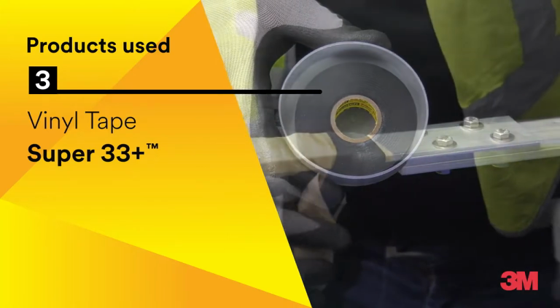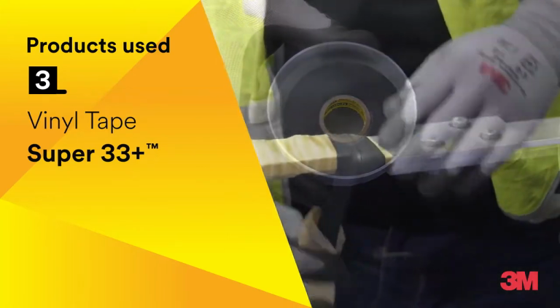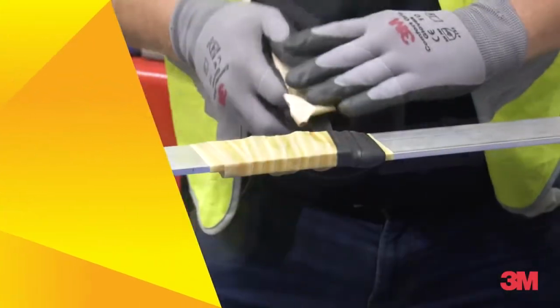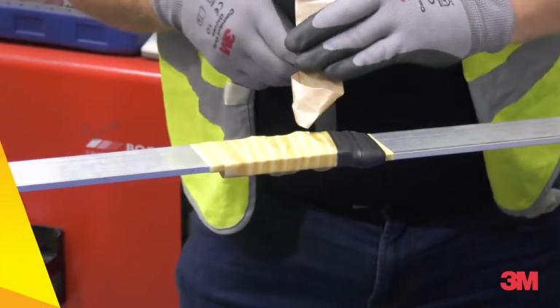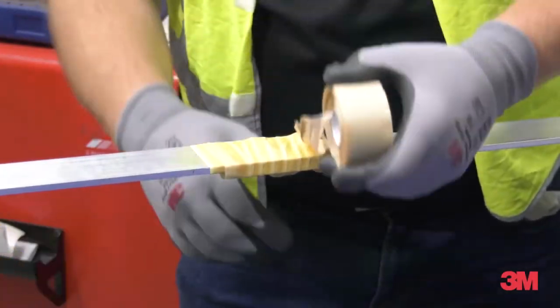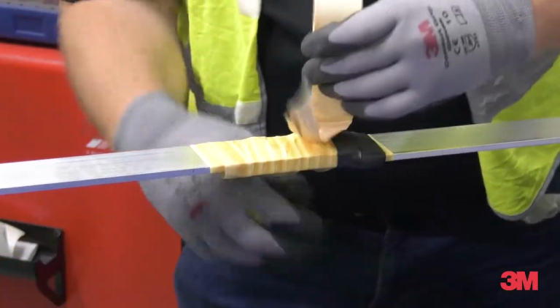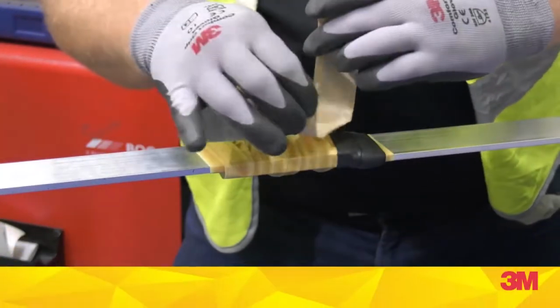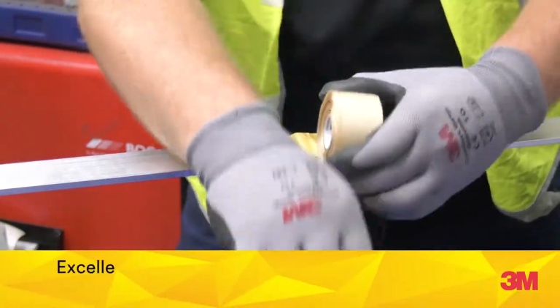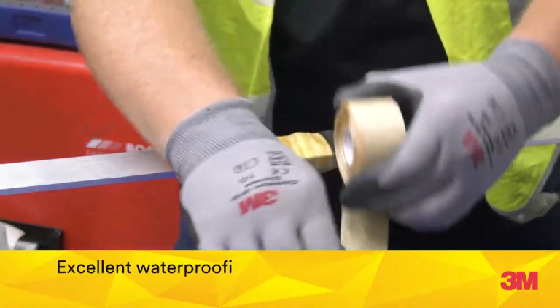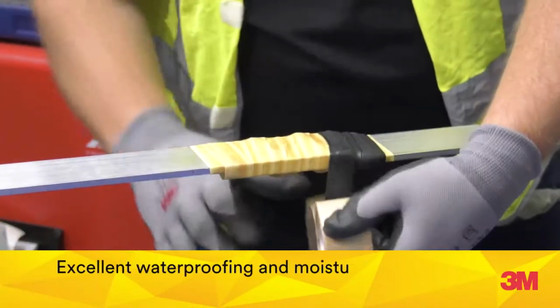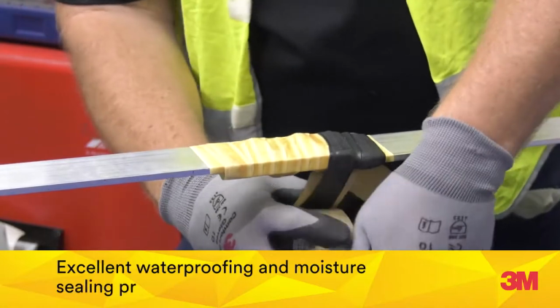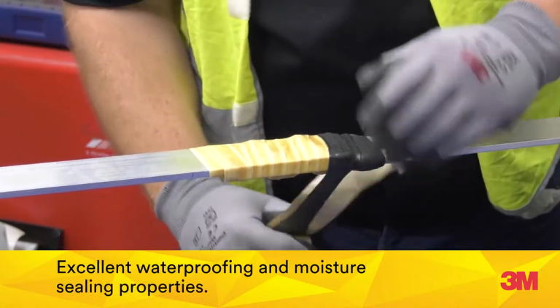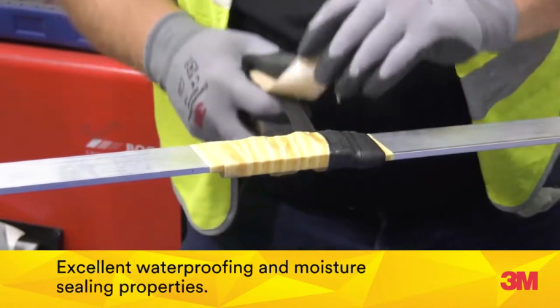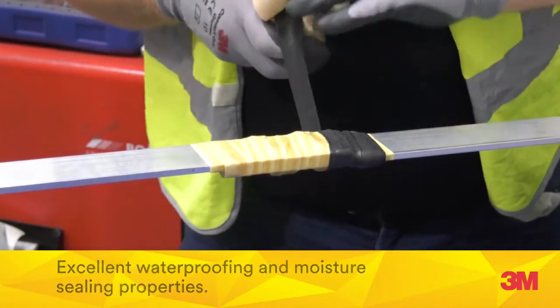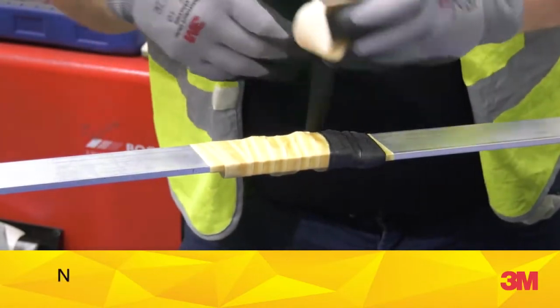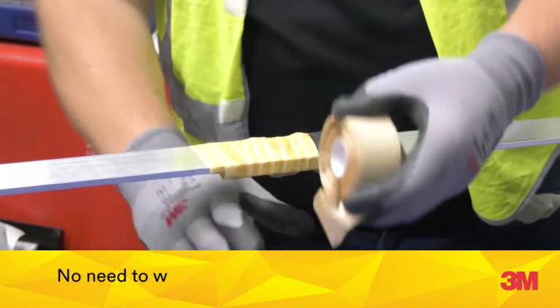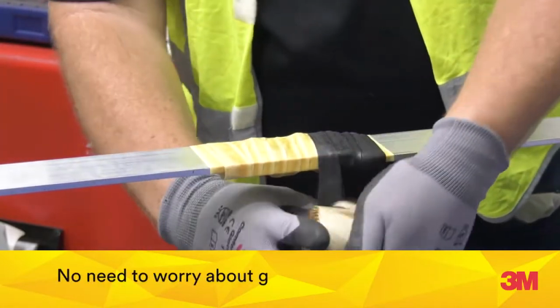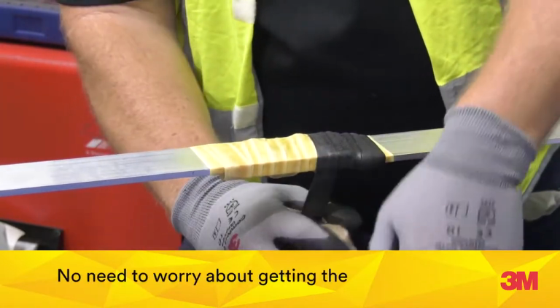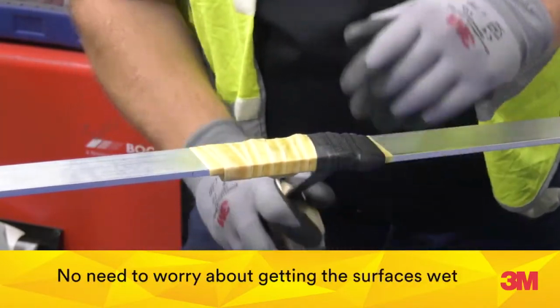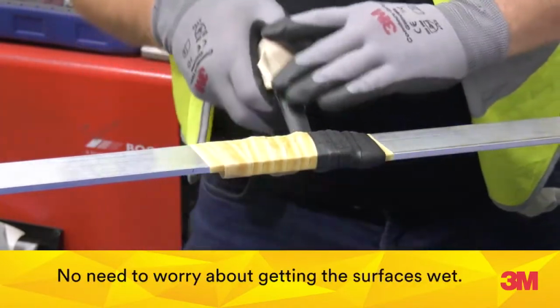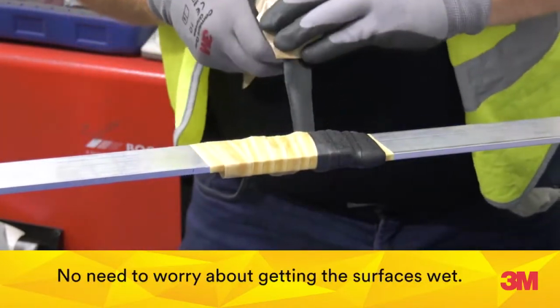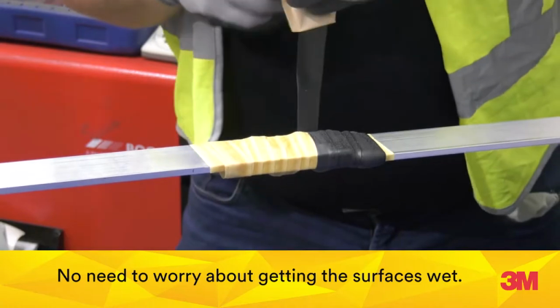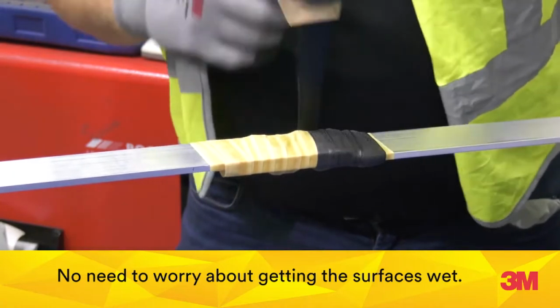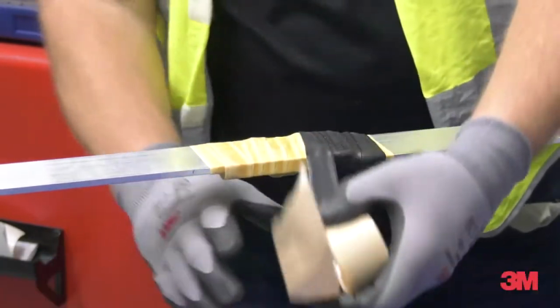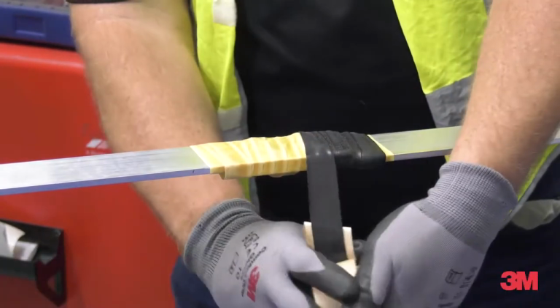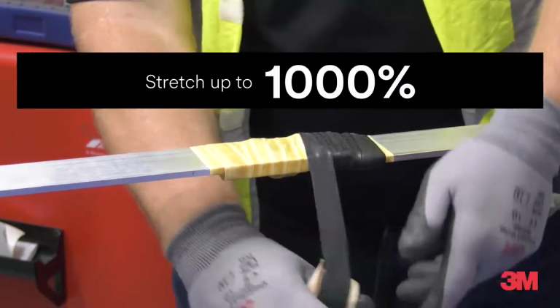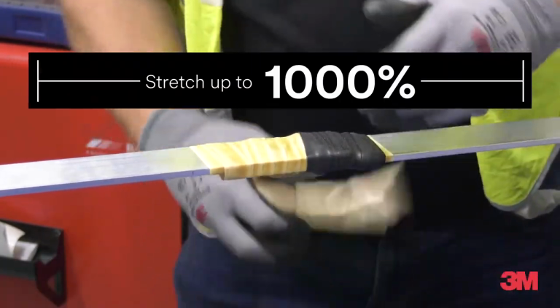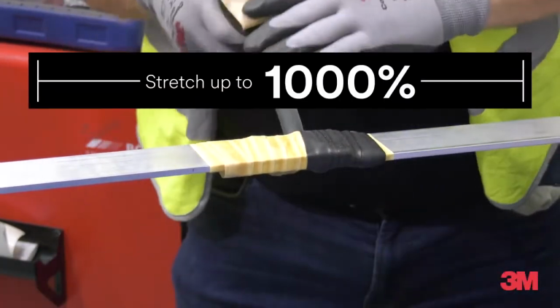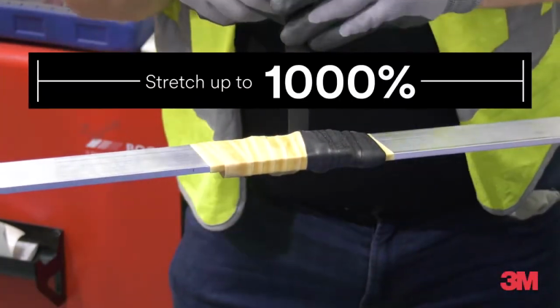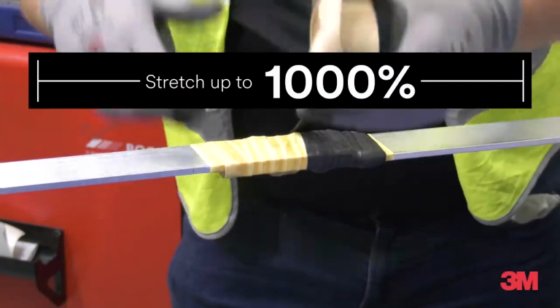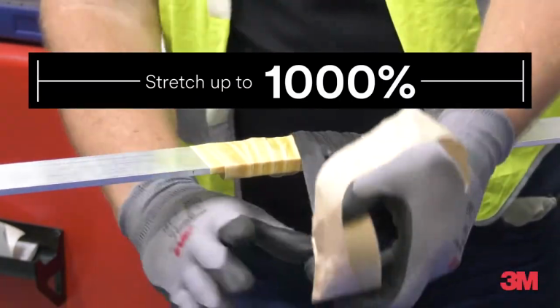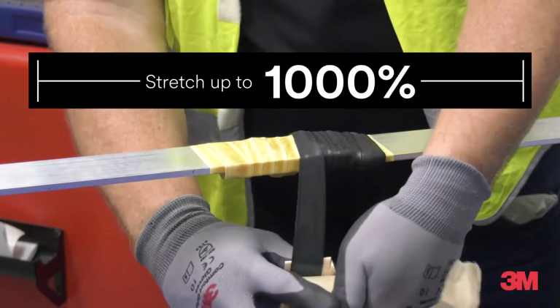3M mastic tapes deliver ultimate performance with excellent waterproofing and moisture sealing properties, so there is no need to worry about getting surfaces wet. With a stretch level of up to 1000%, you are confident of achieving excellent coverage.